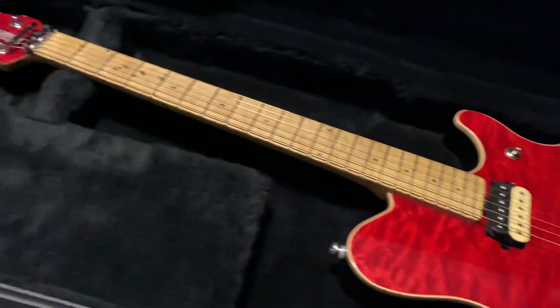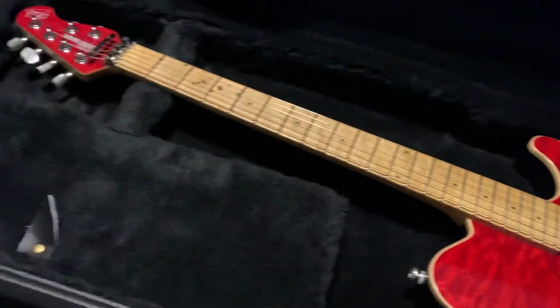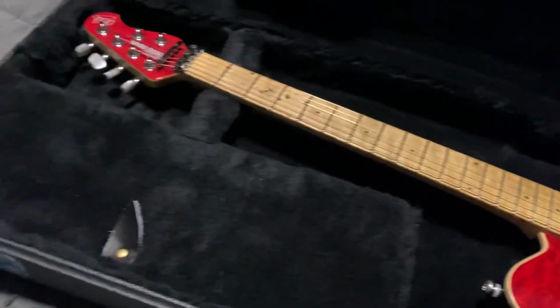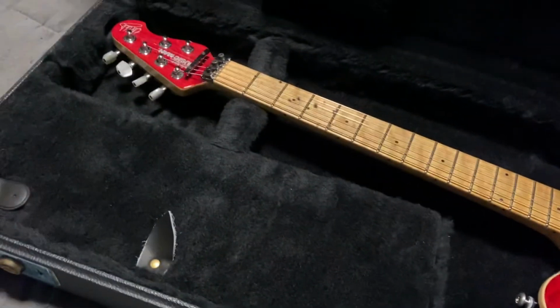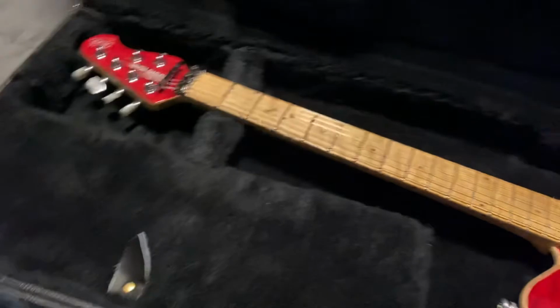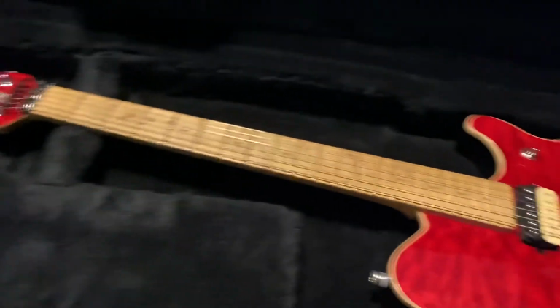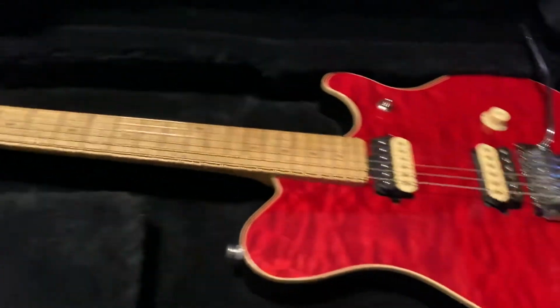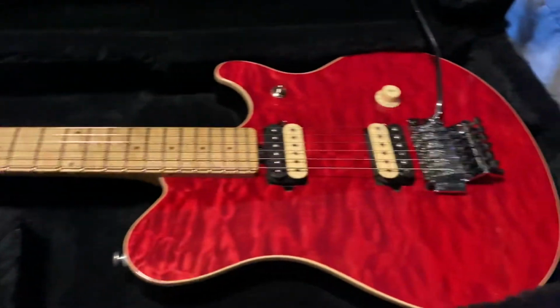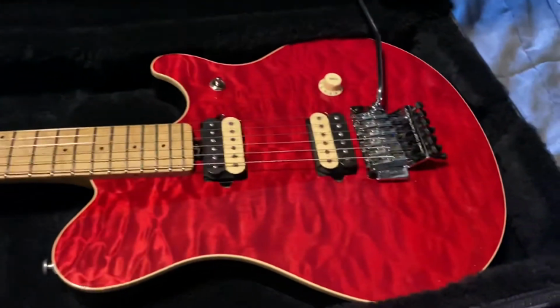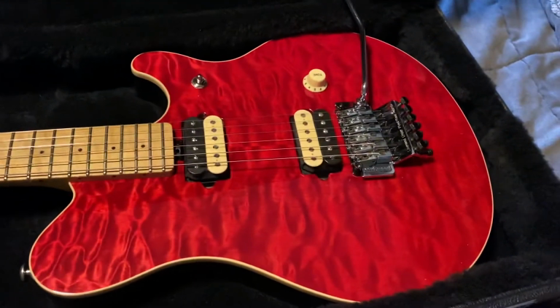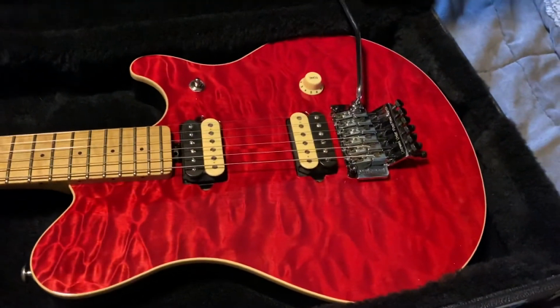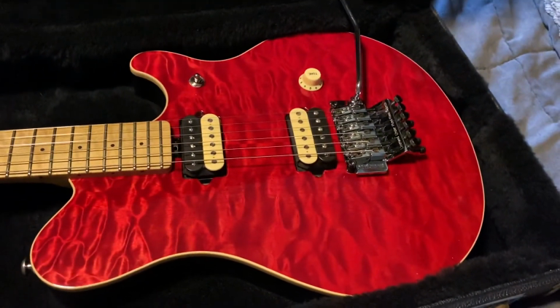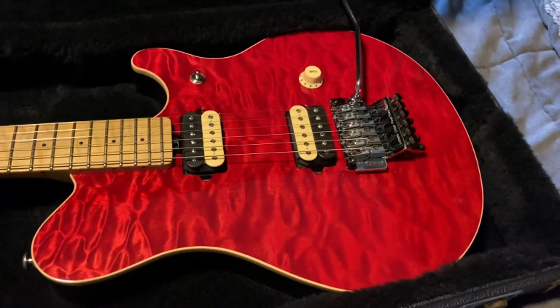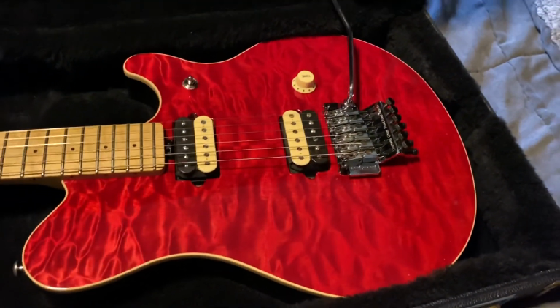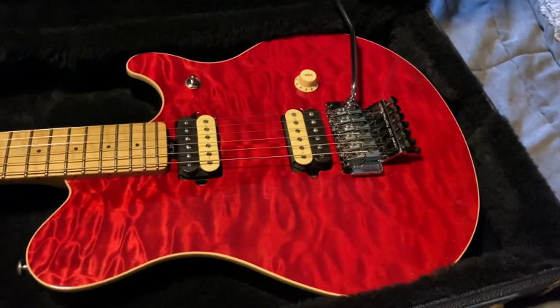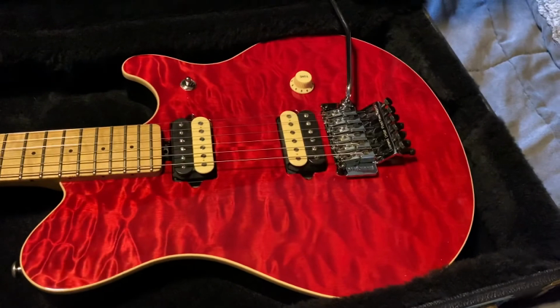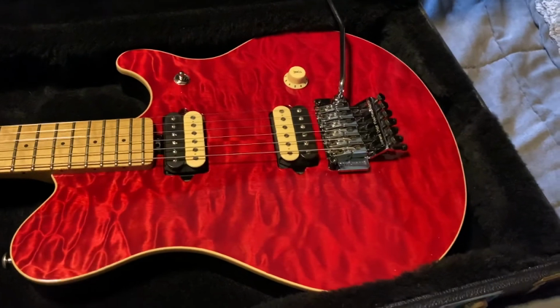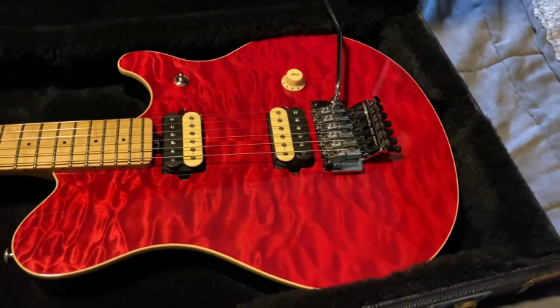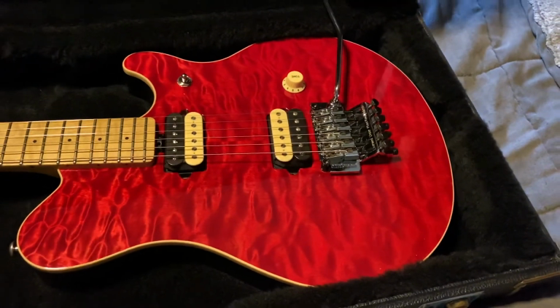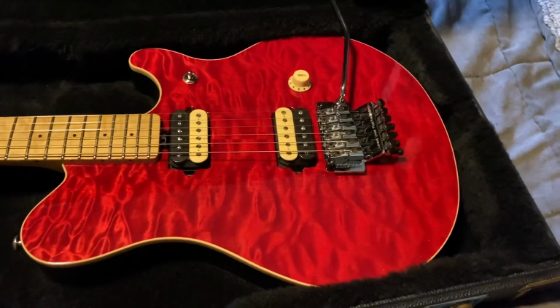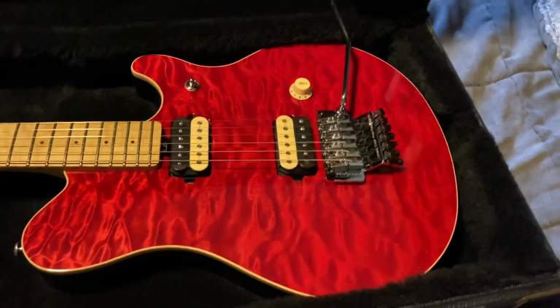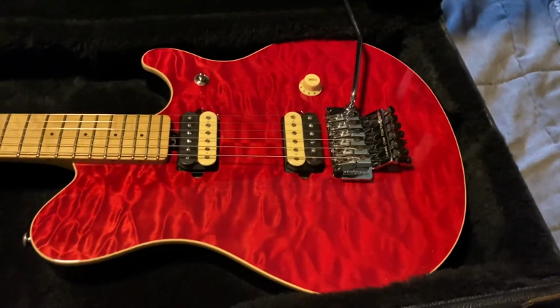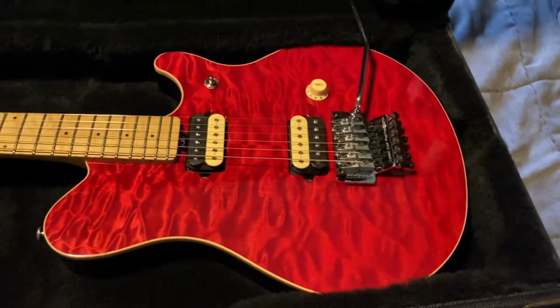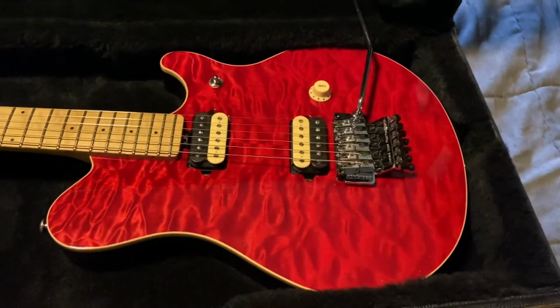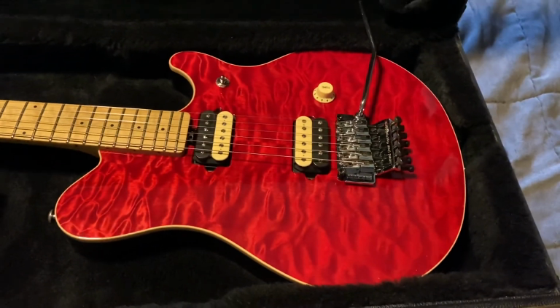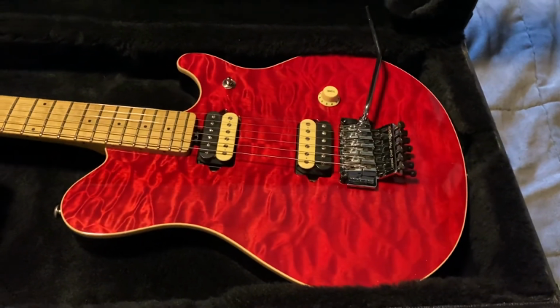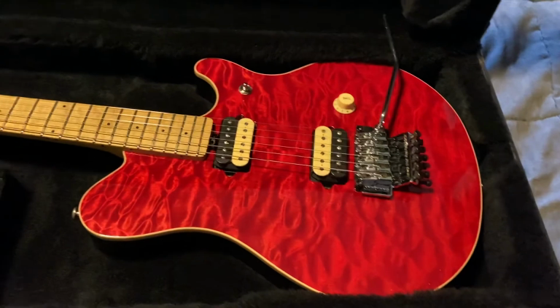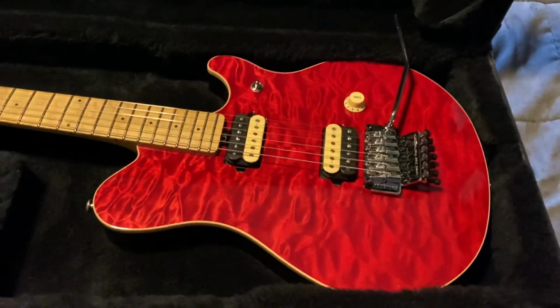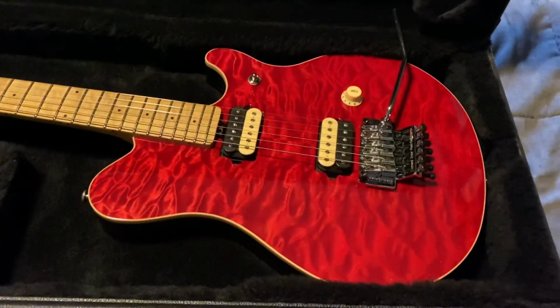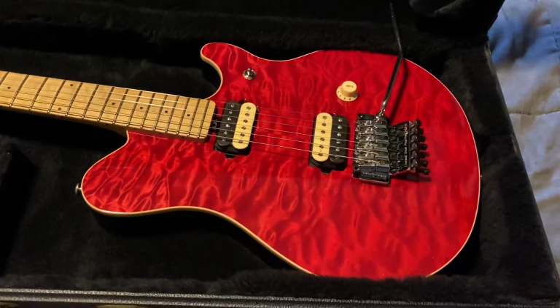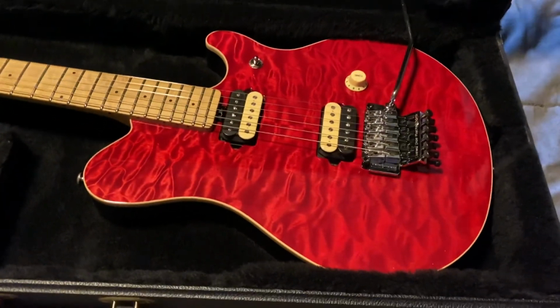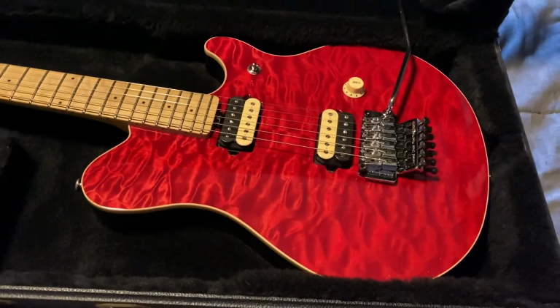Anyway, just wanted to share that piece. This is — I don't know — not the best thing, but it'll do the job I guess. Alright, over and out. Unboxing of my Squier green veneer.